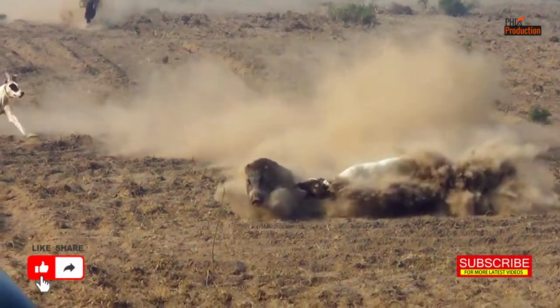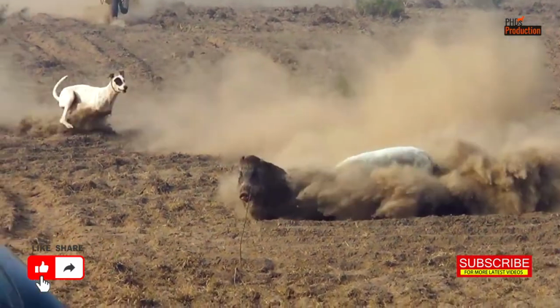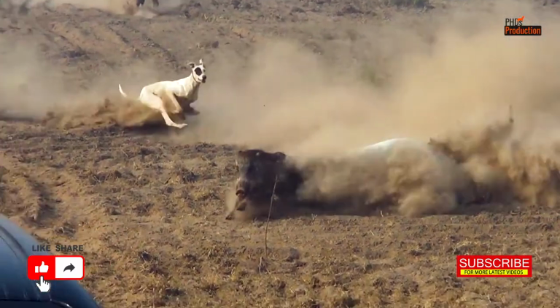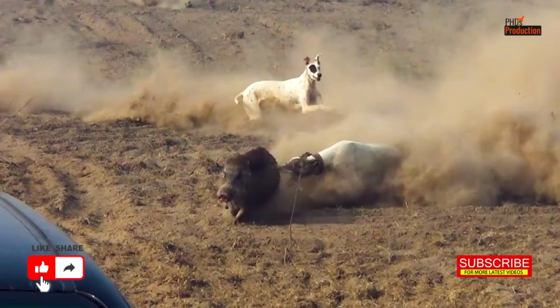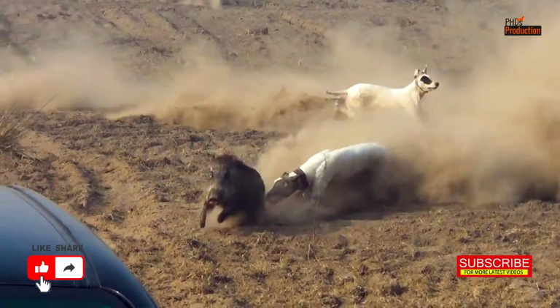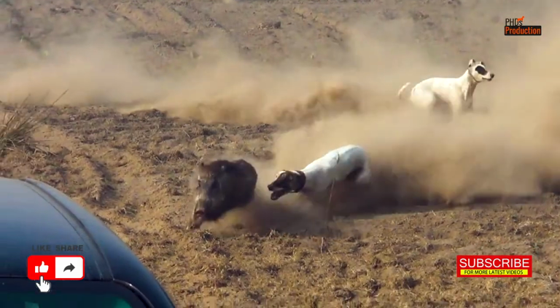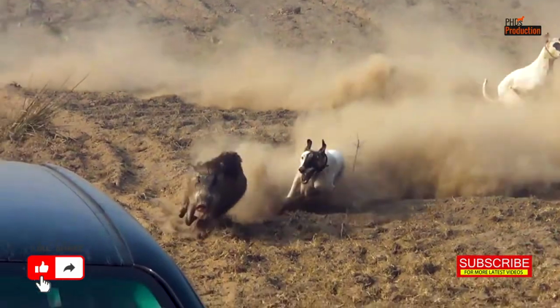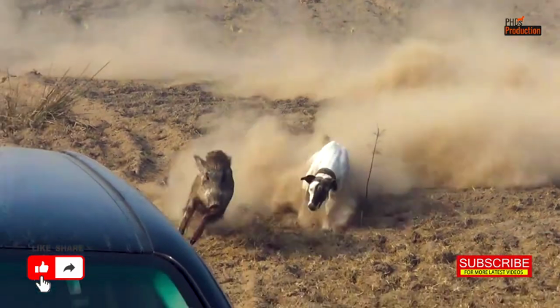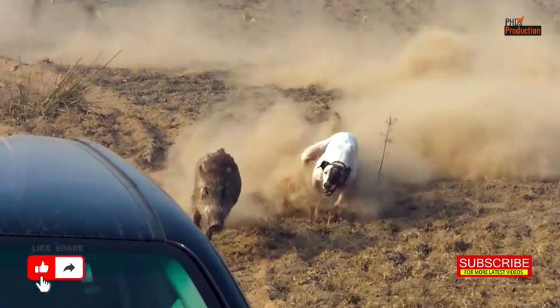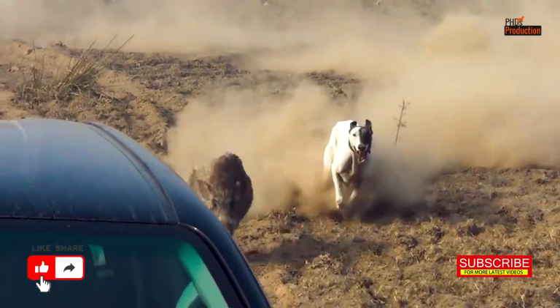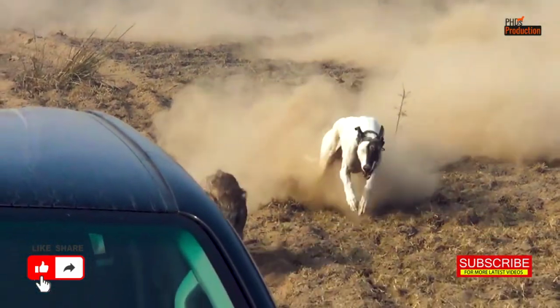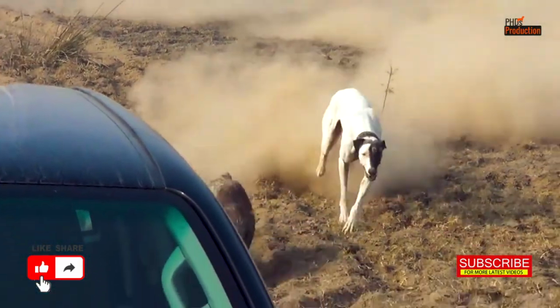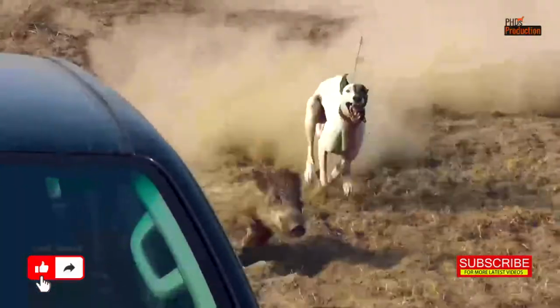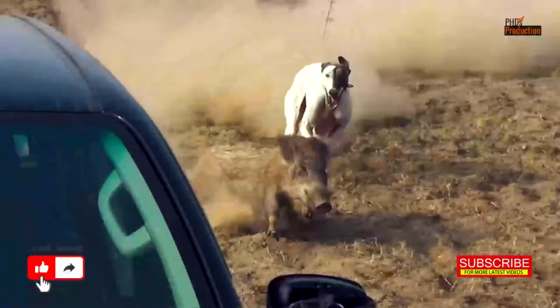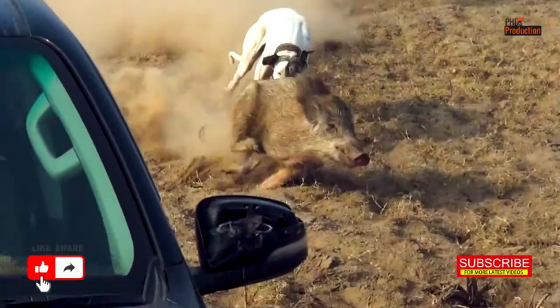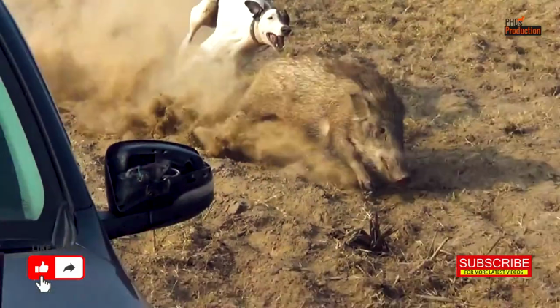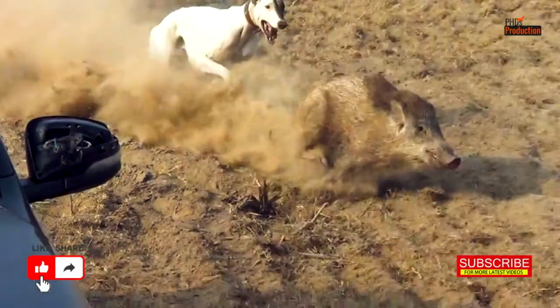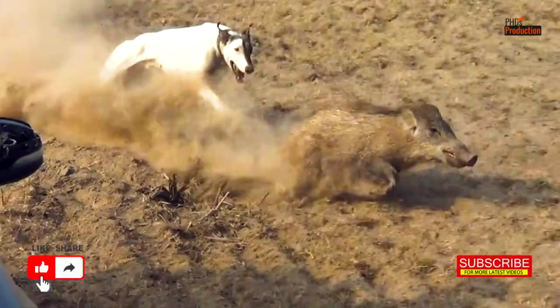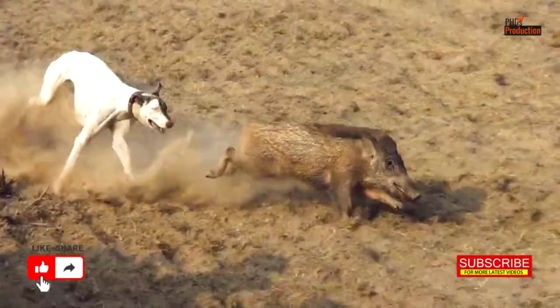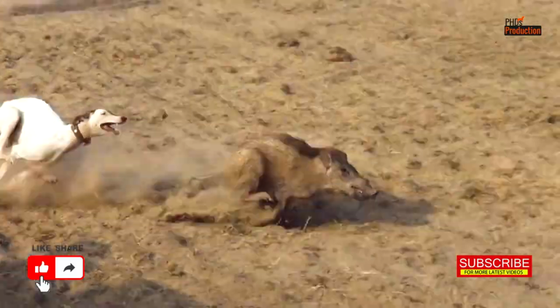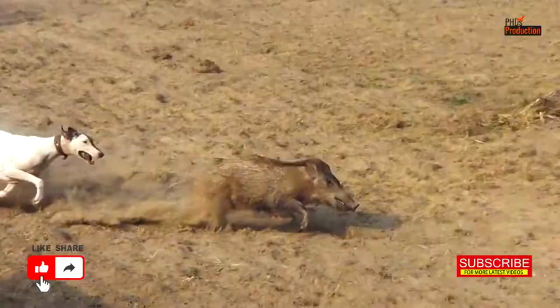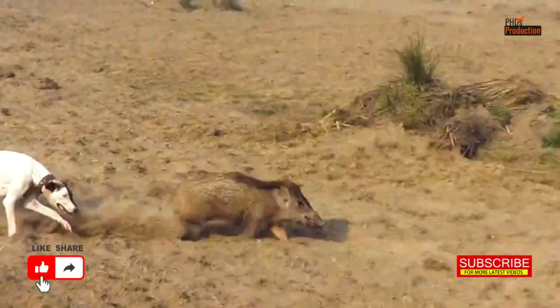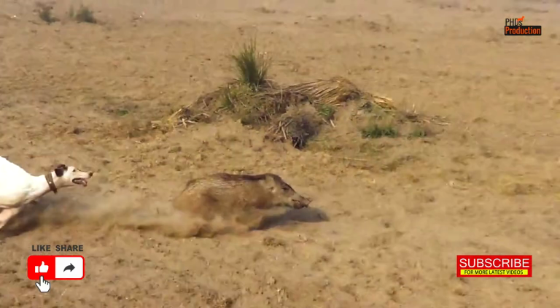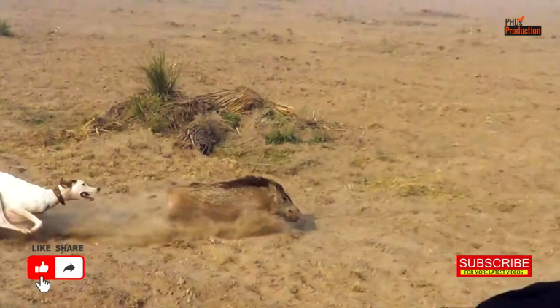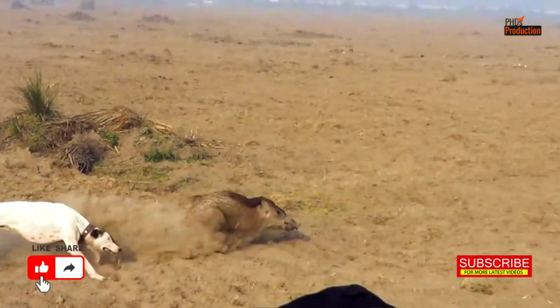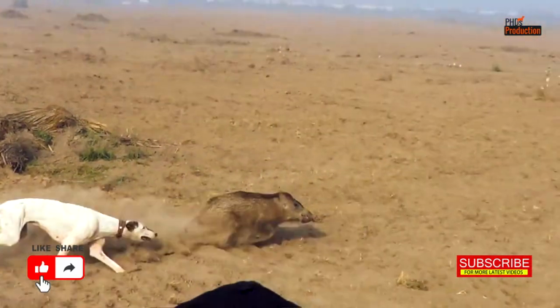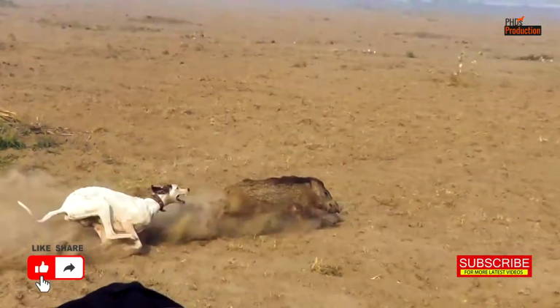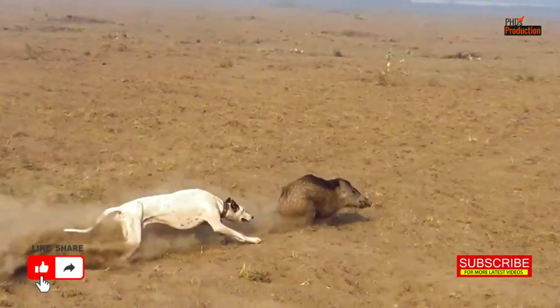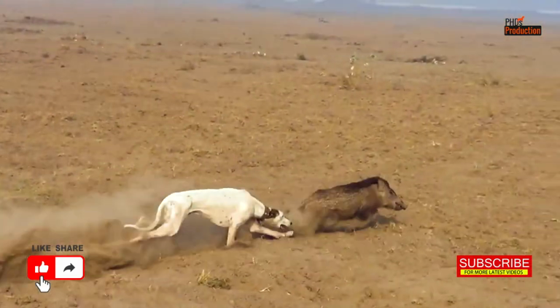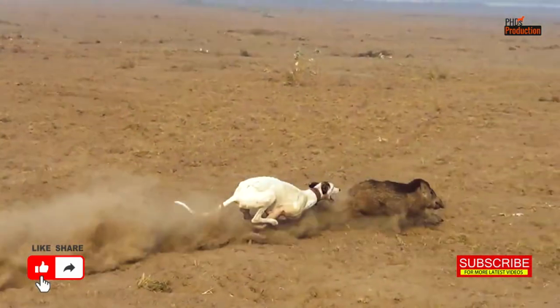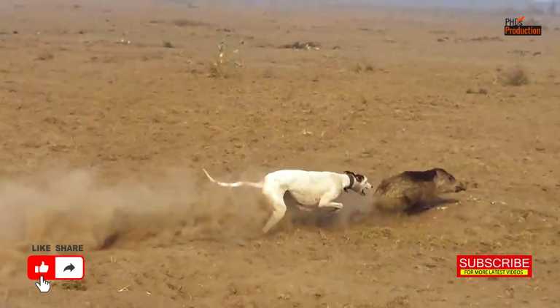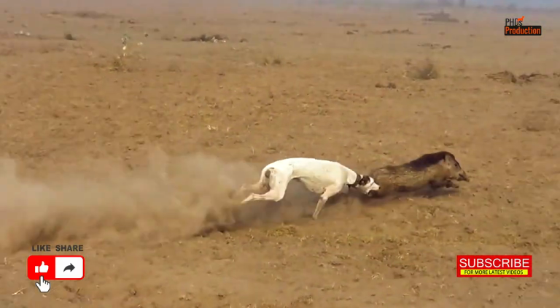Show a variety of dog breeds specially trained for pig hunting, such as Catahoula Leopard Dogs, American Bulldogs, or Lurchers.